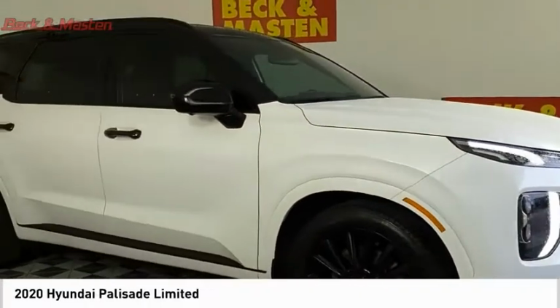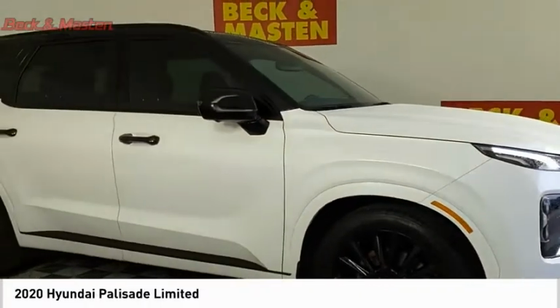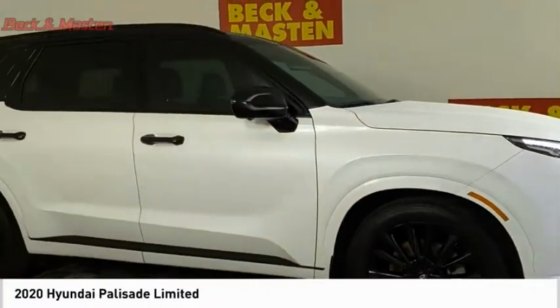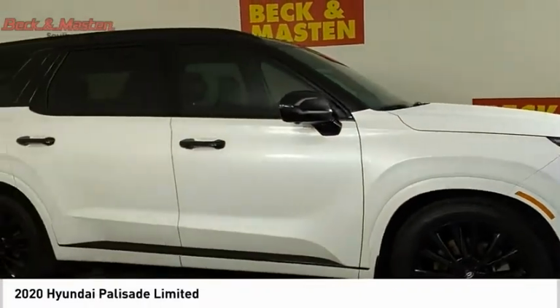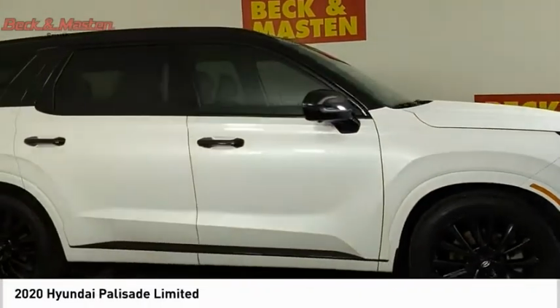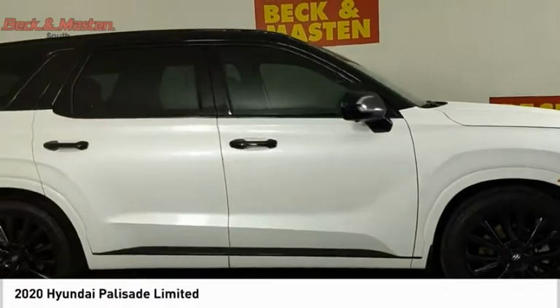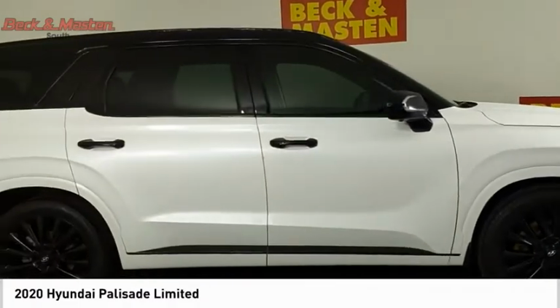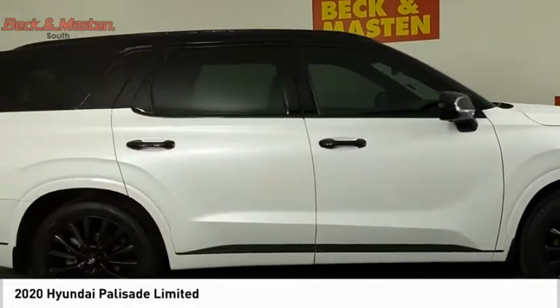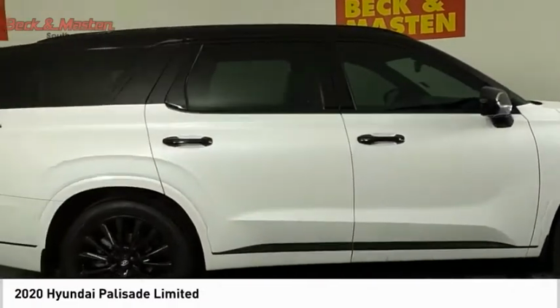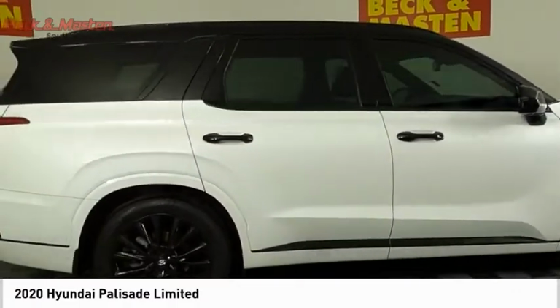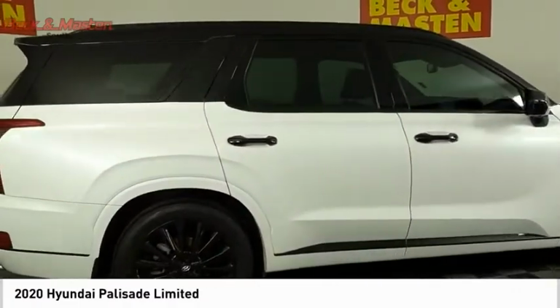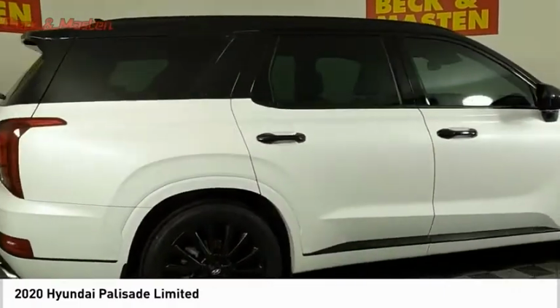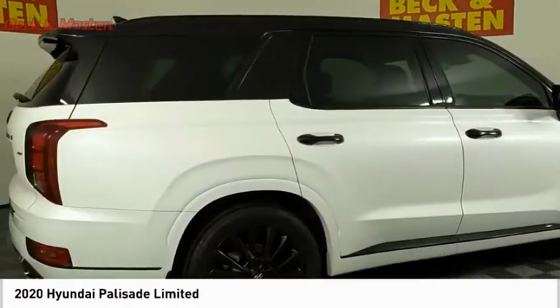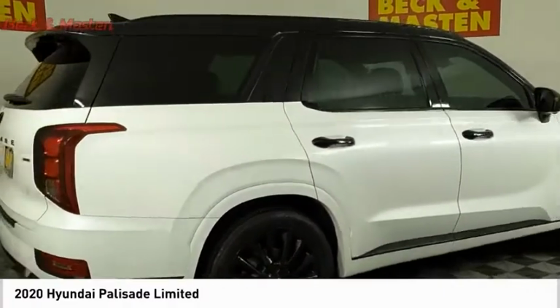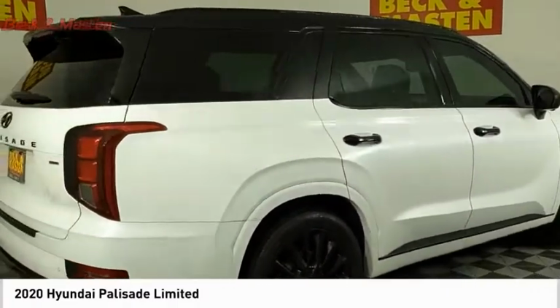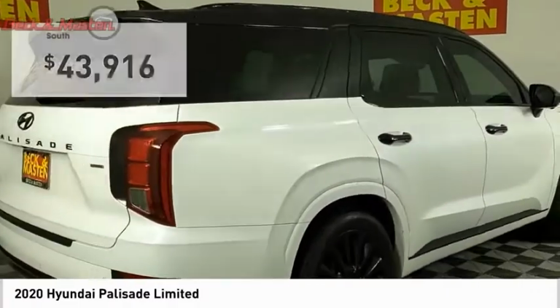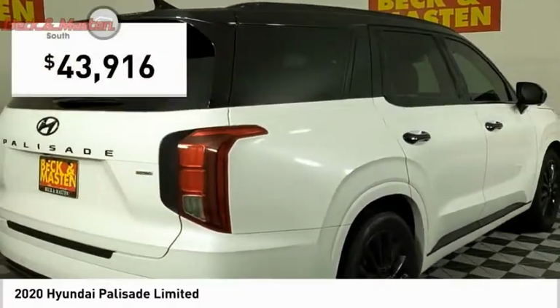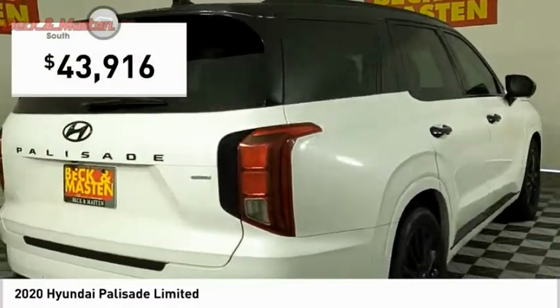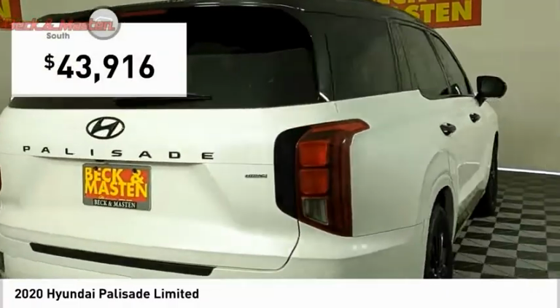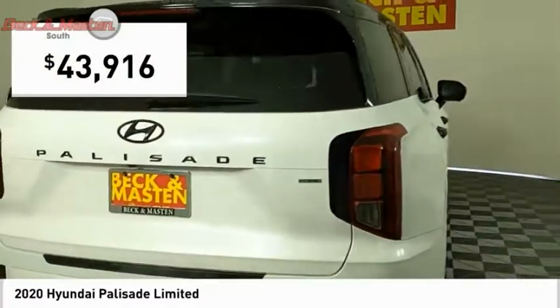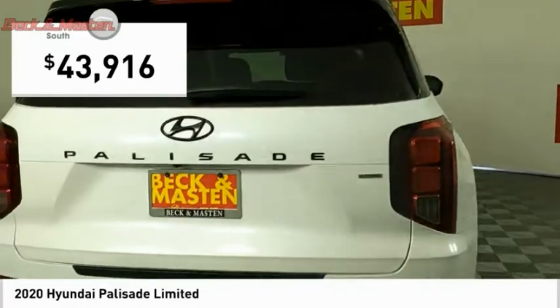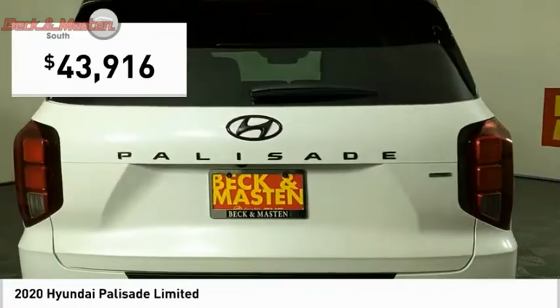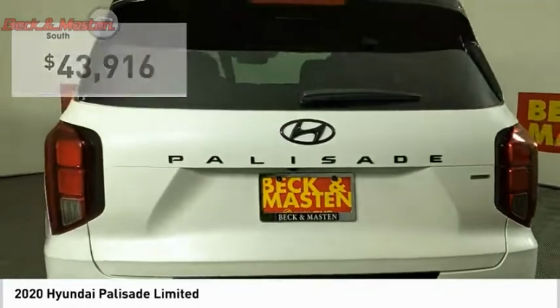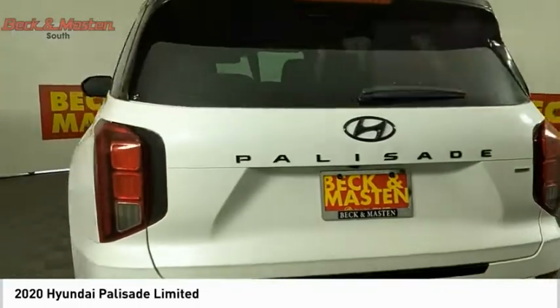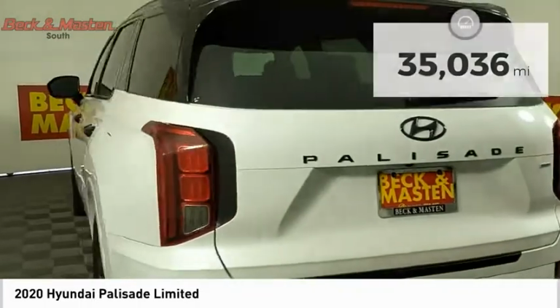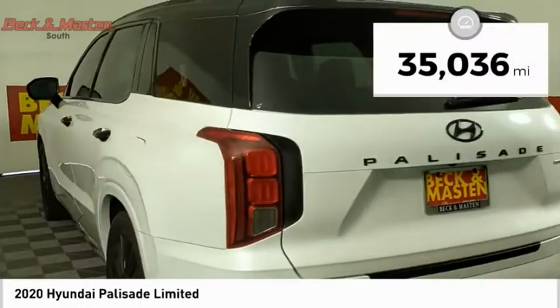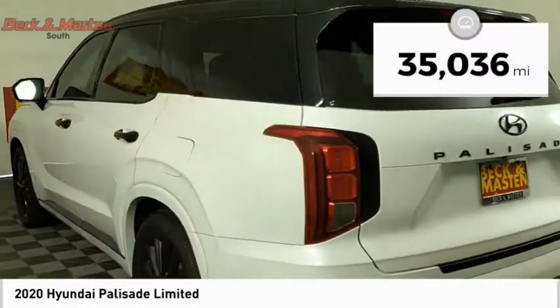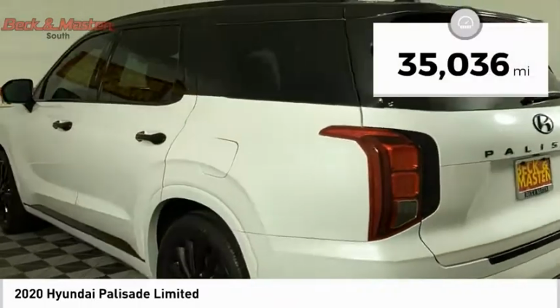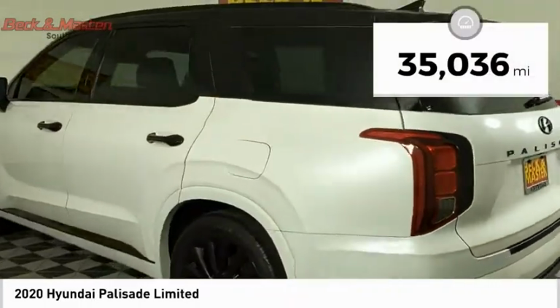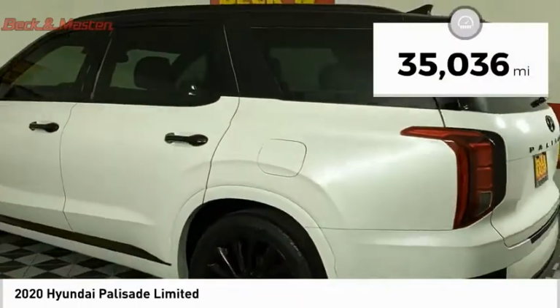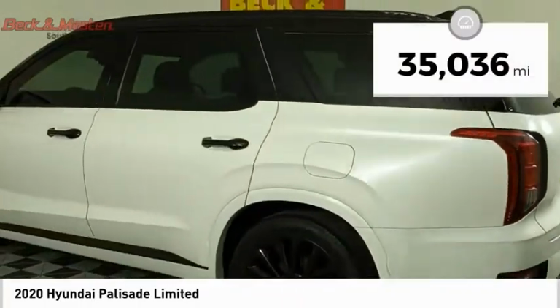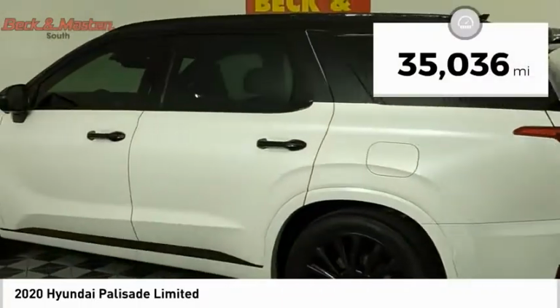Throw in all the additional technology features and your family will be thrilled to ride around in style, and it is priced below $45,000. This vehicle has less than 40,000 miles.